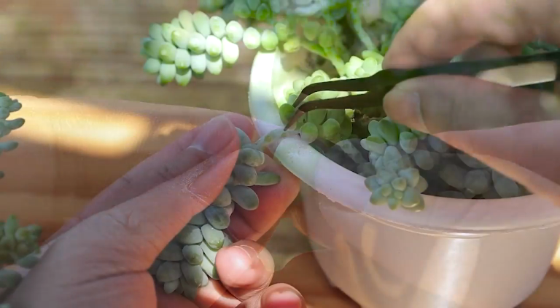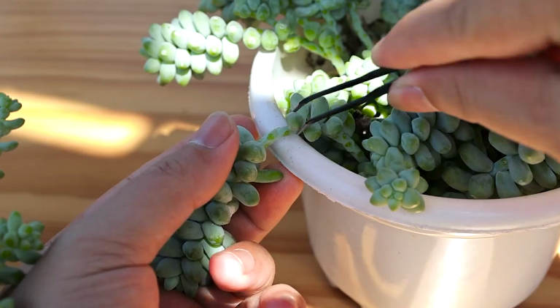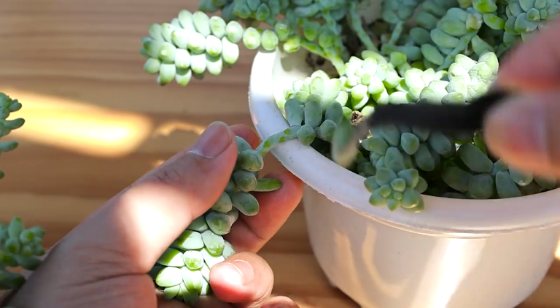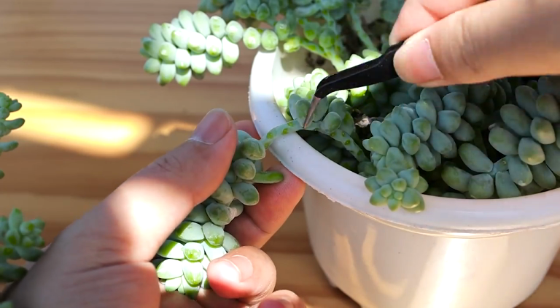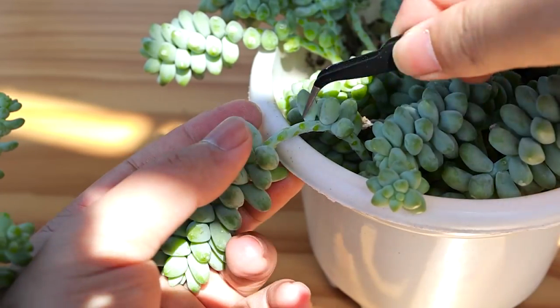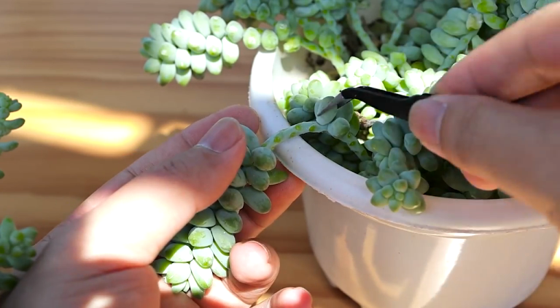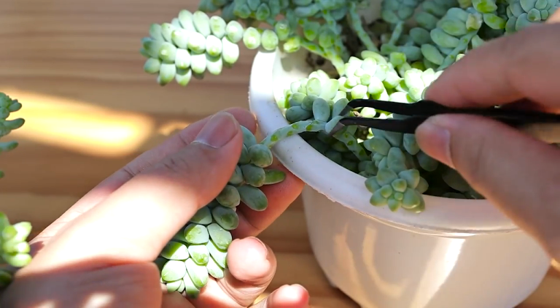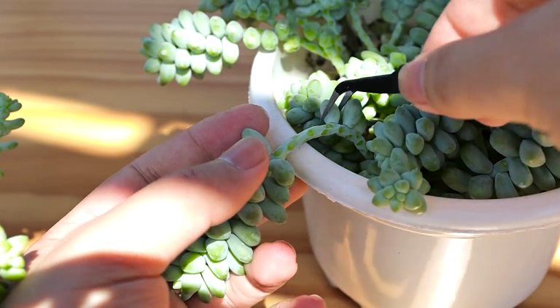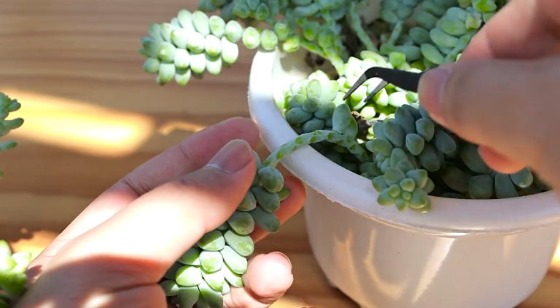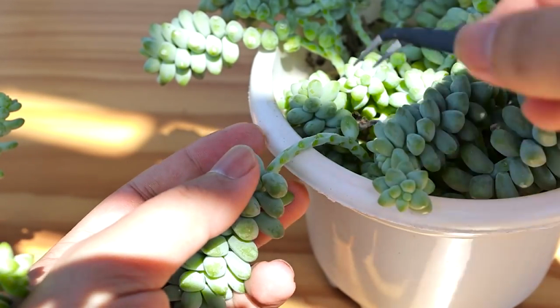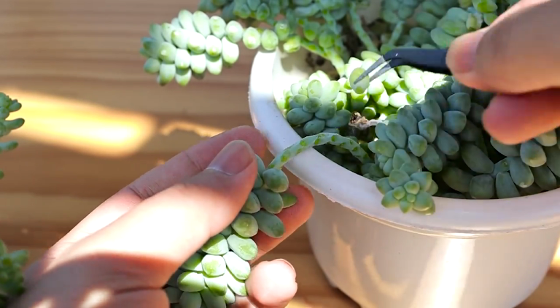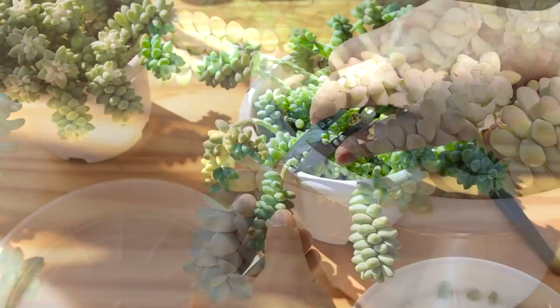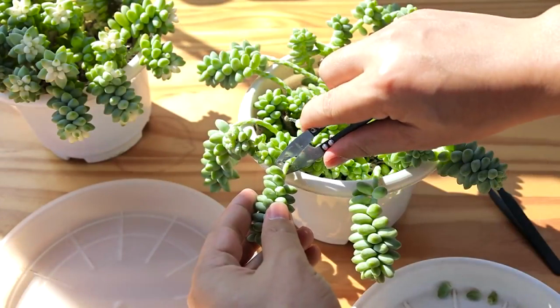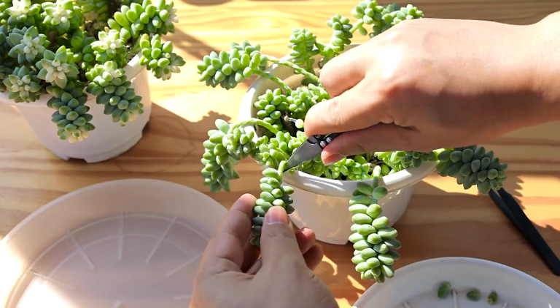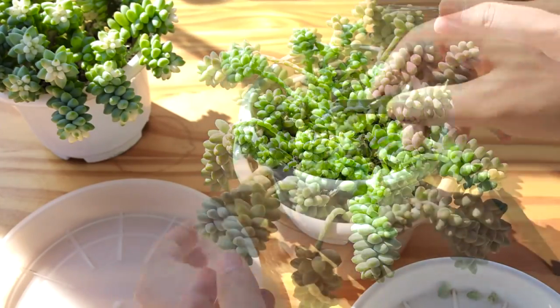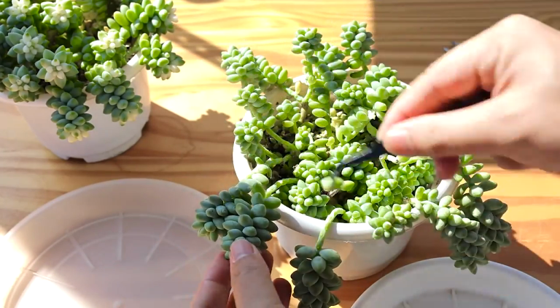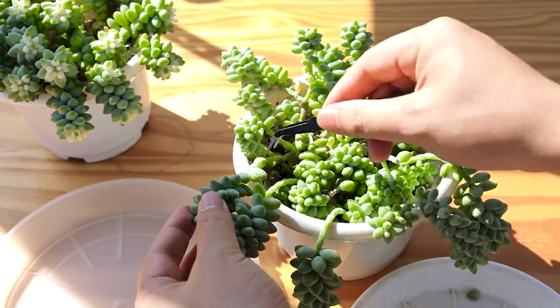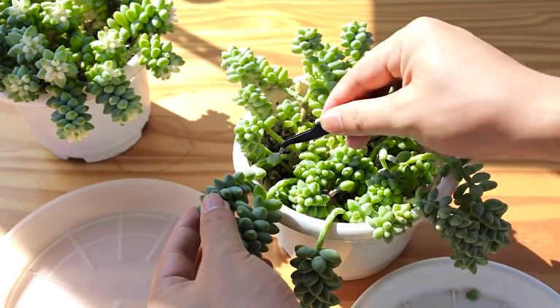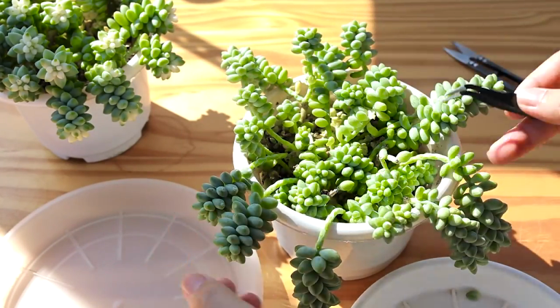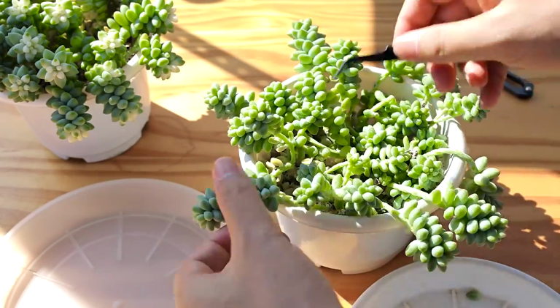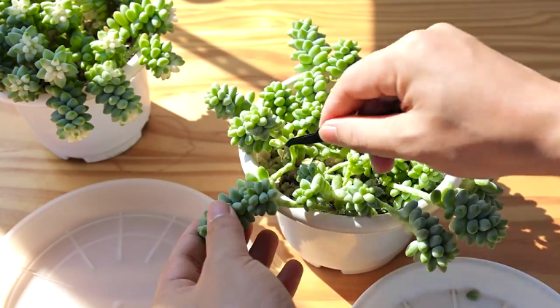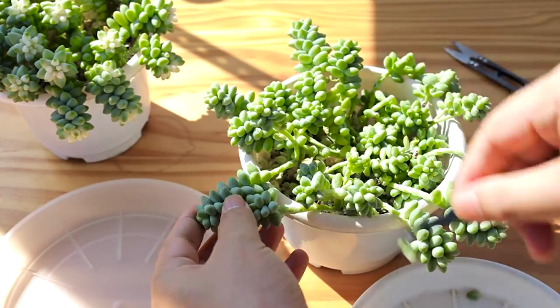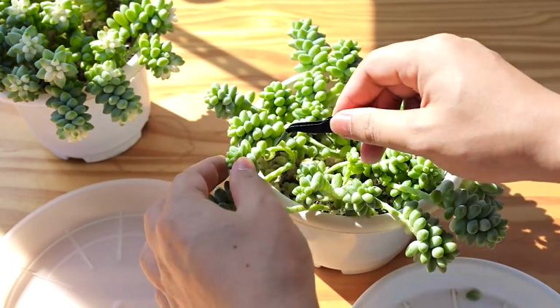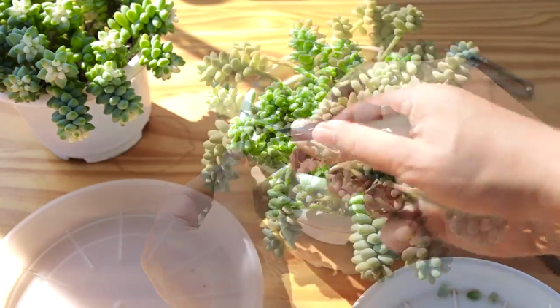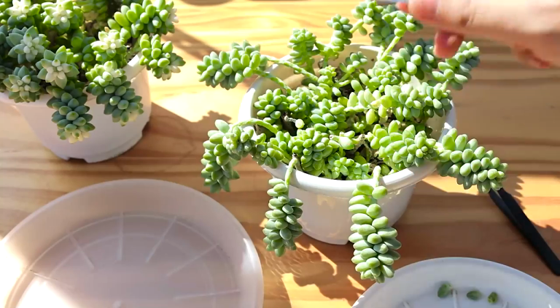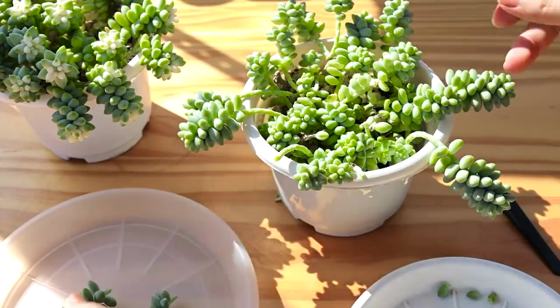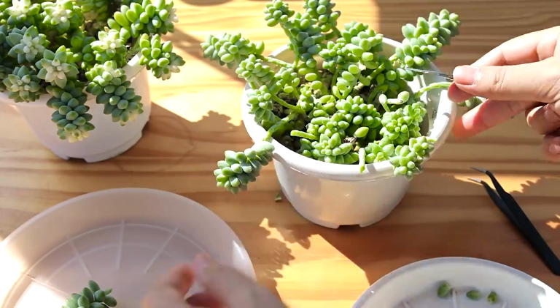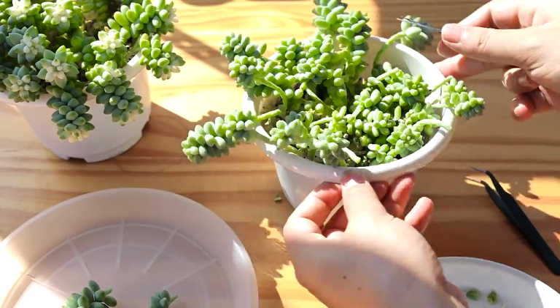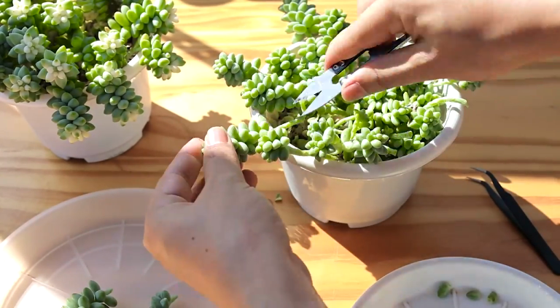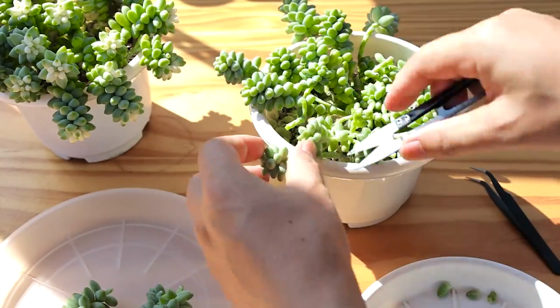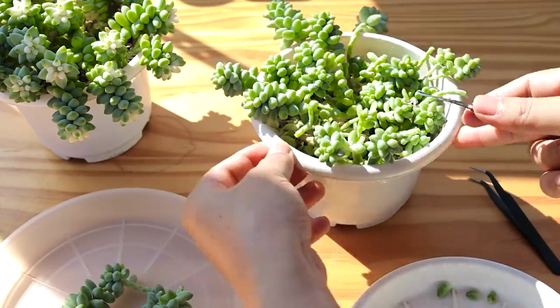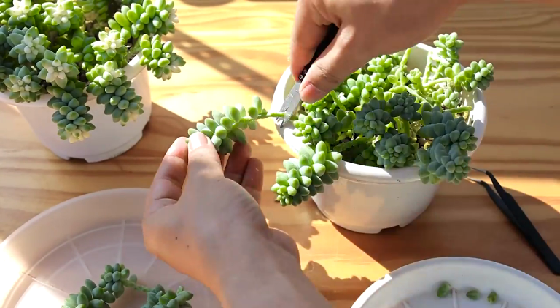The best way to propagate burrow's tail is cutting propagation. We need to find out the best location to get cuttings. You can check if there are stems with little leaves growing there — these locations are very good to cut from.